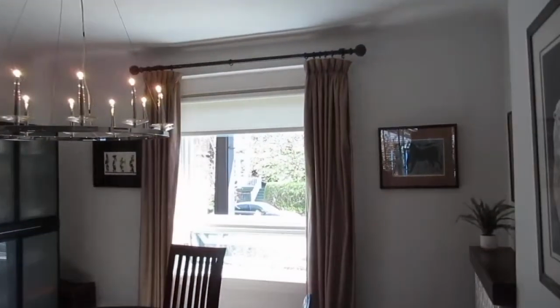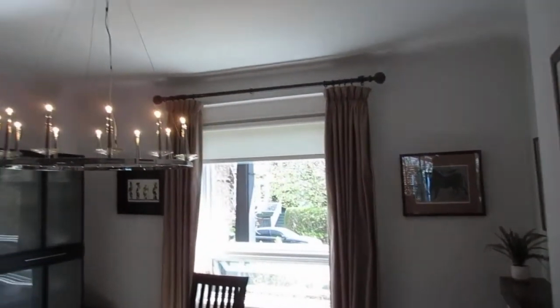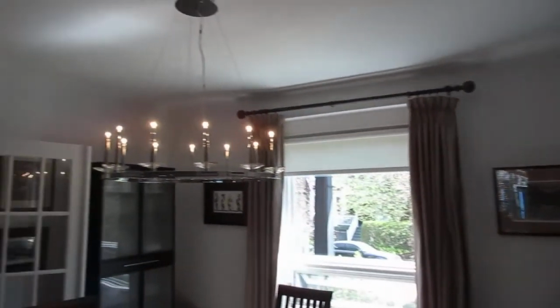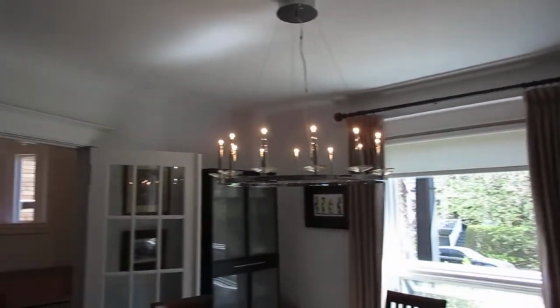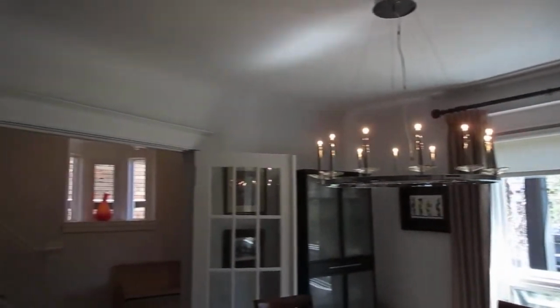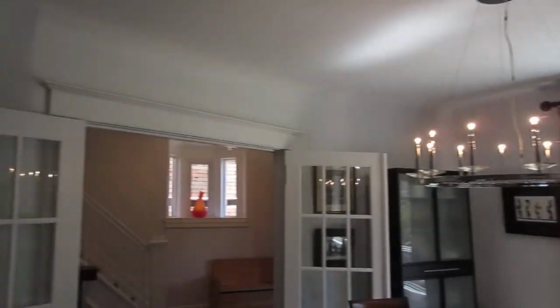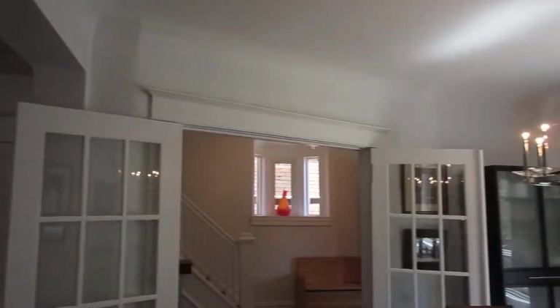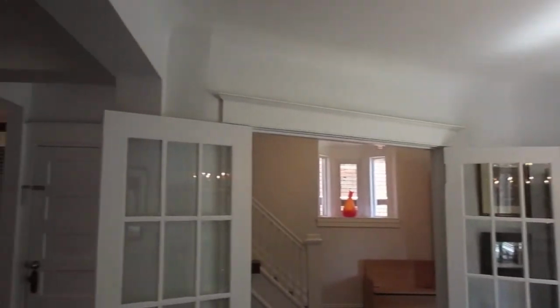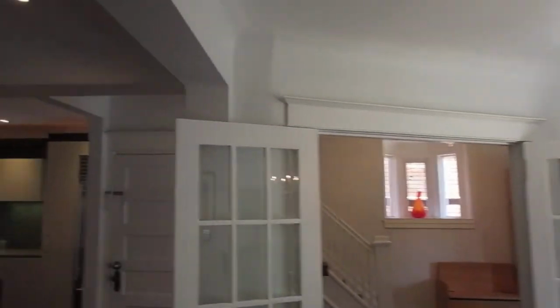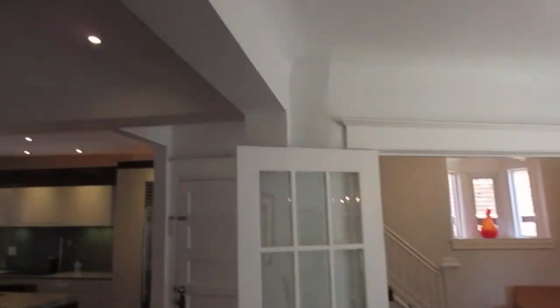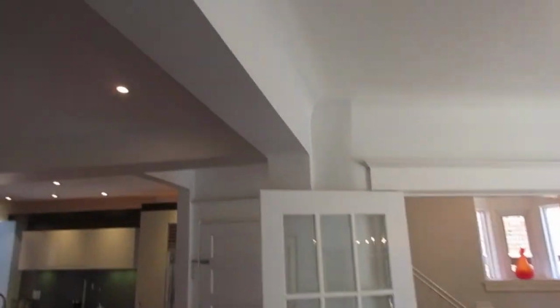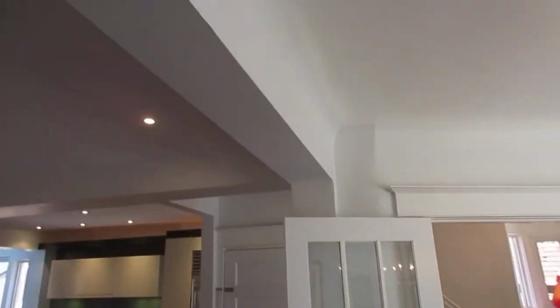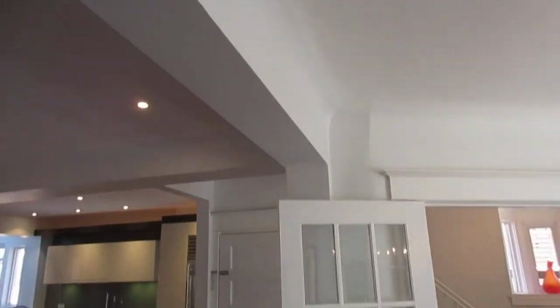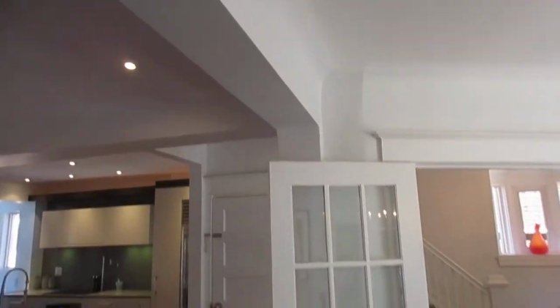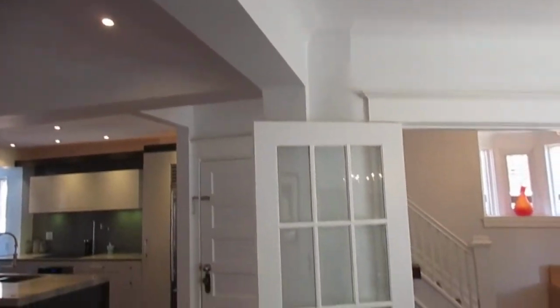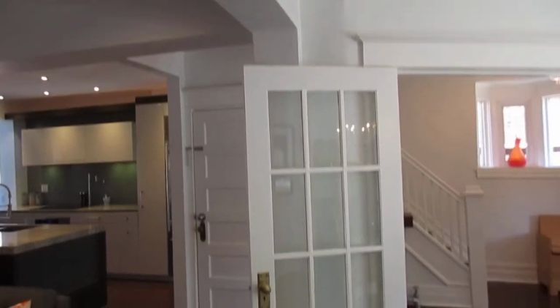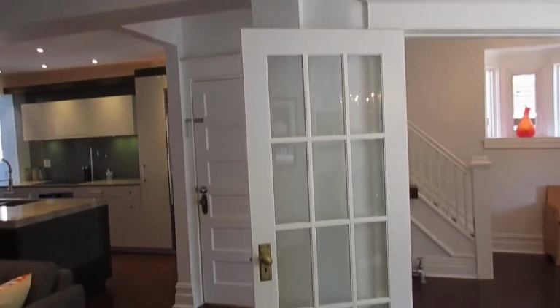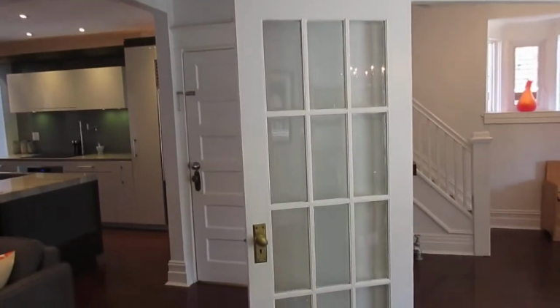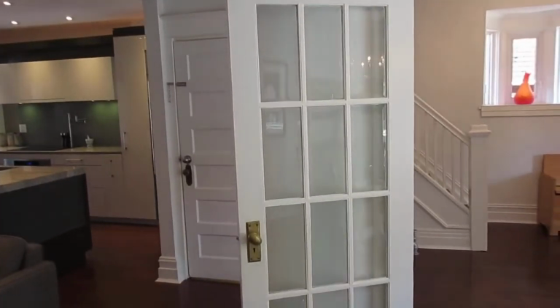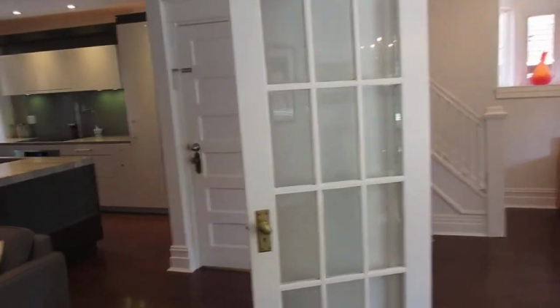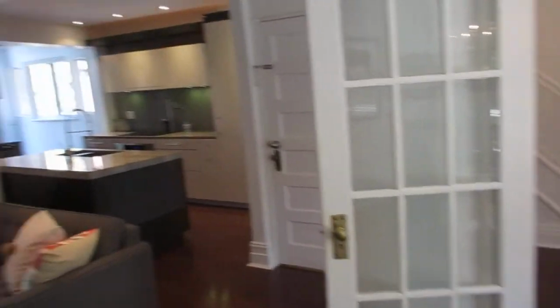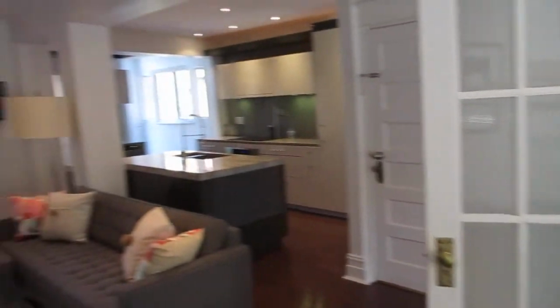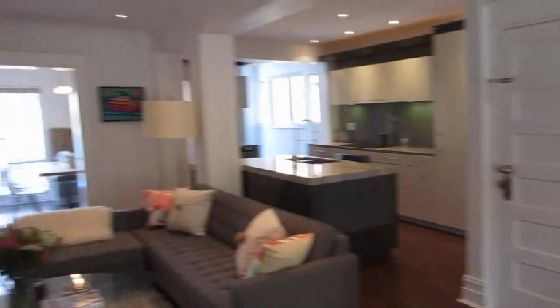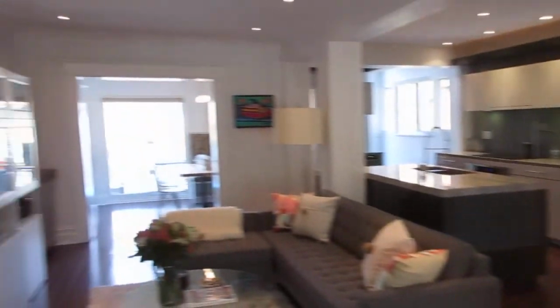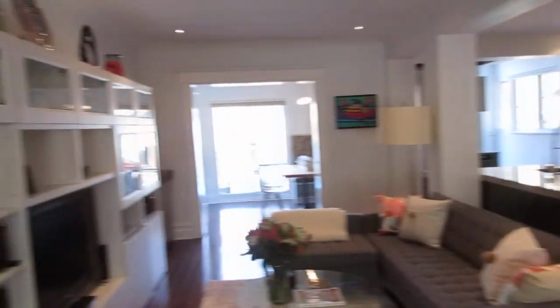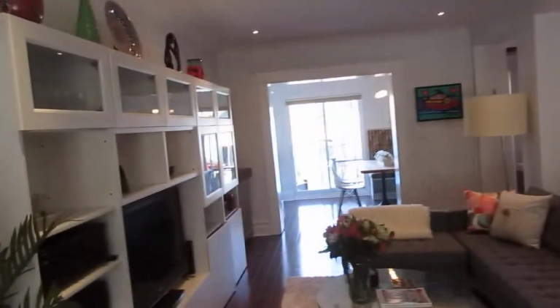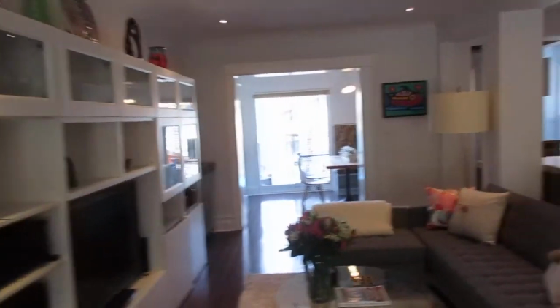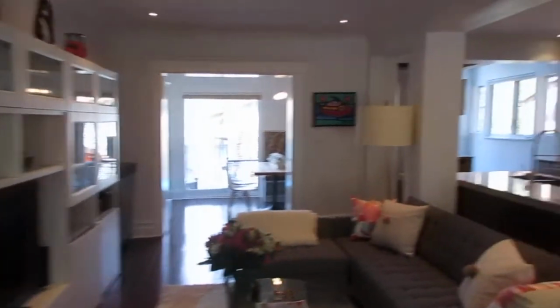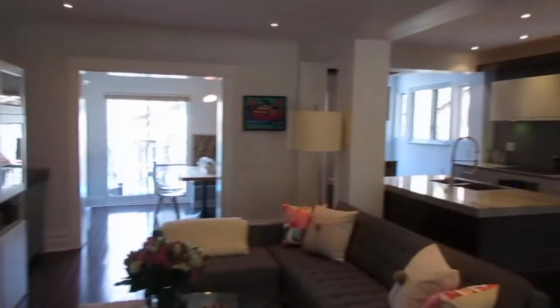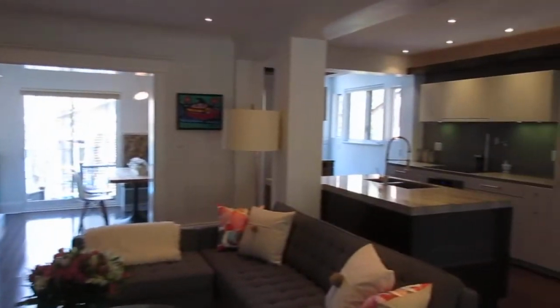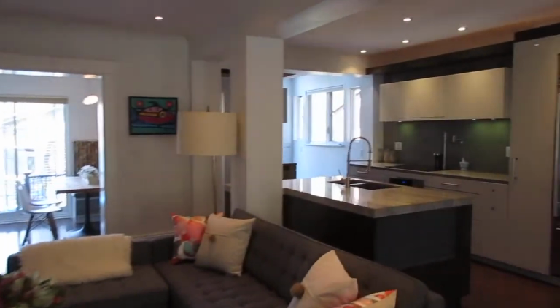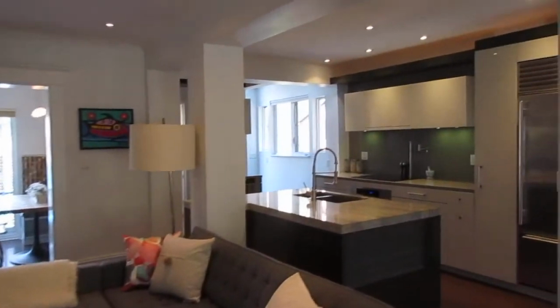Beautiful windows, lots of brightness. One of the nice things — these coved ceilings, beveled glass, French doors. But again the open, sort of modern kitchen.